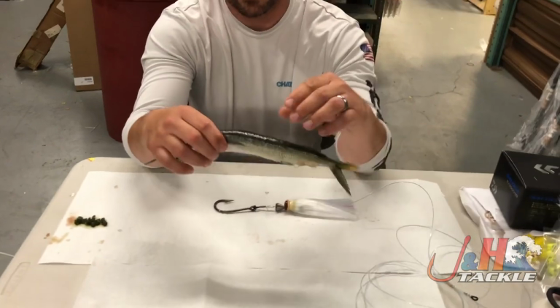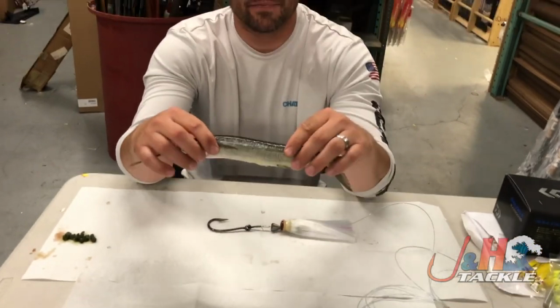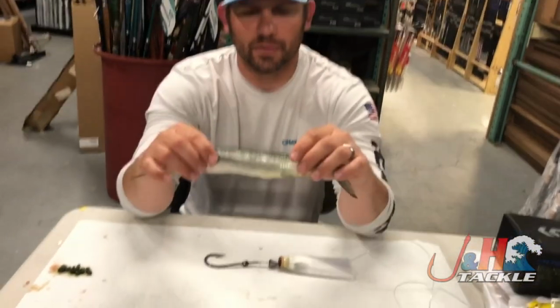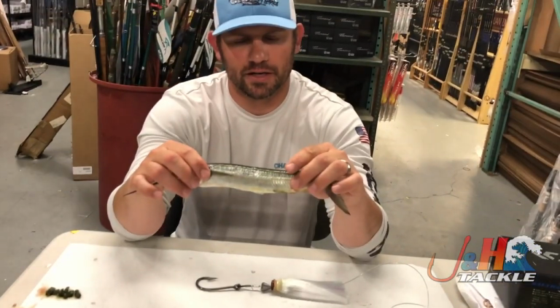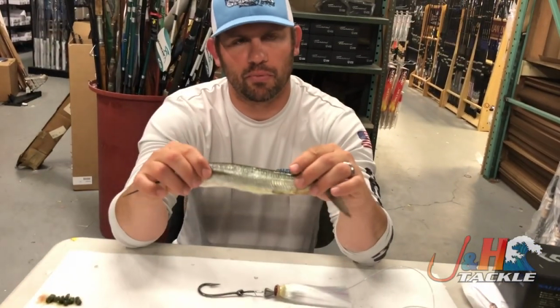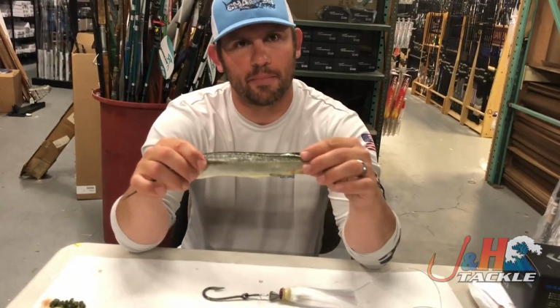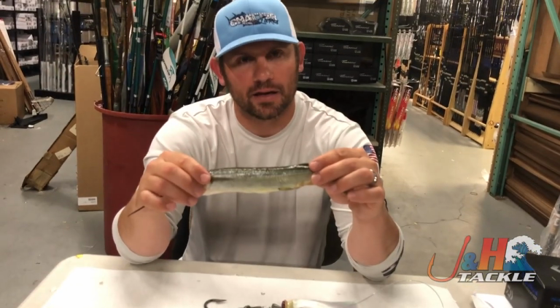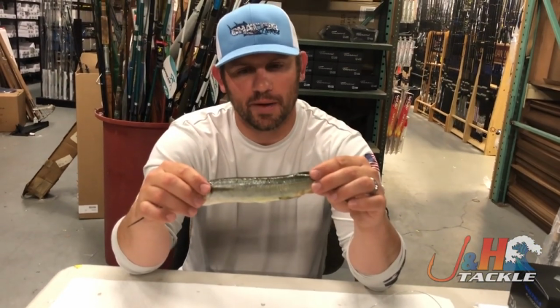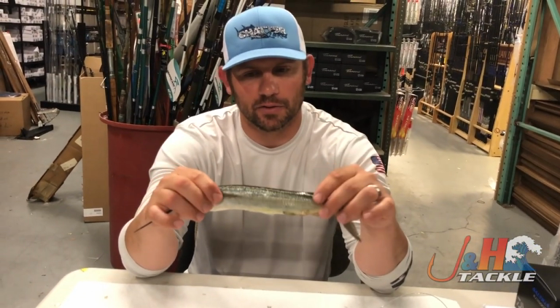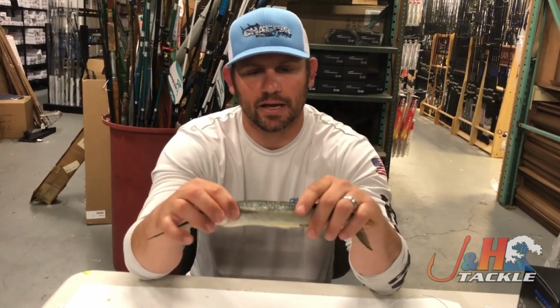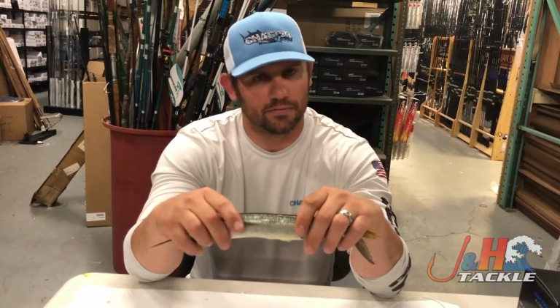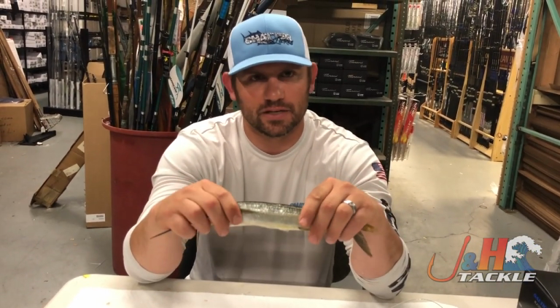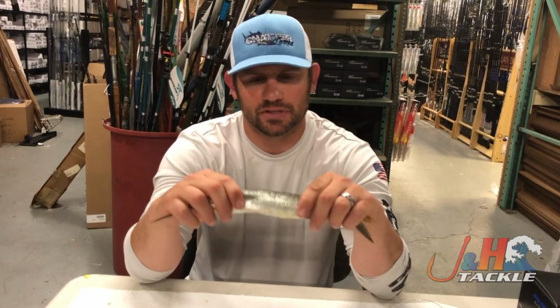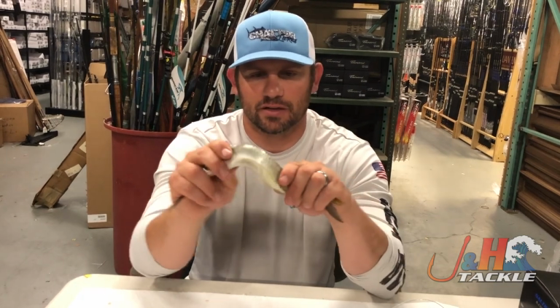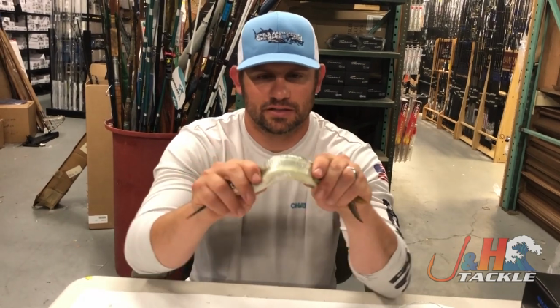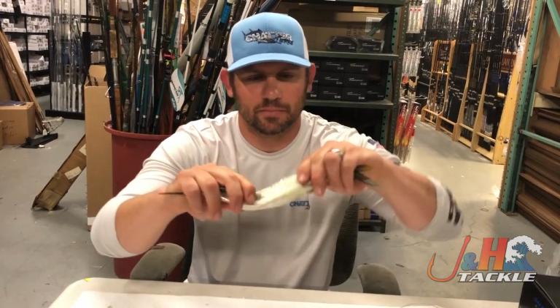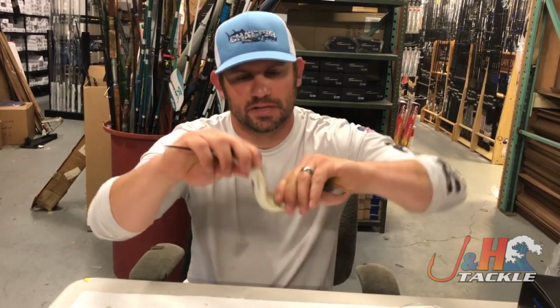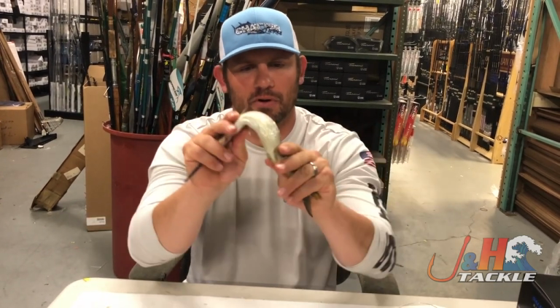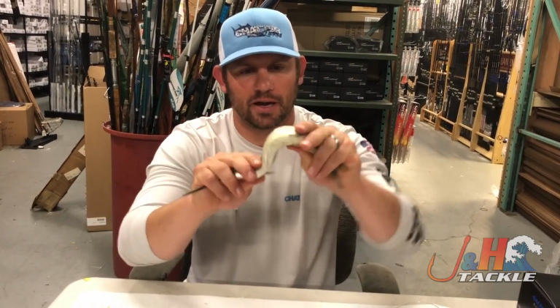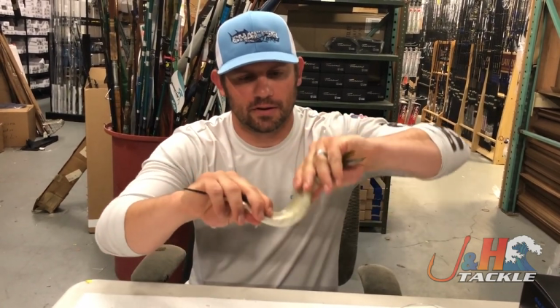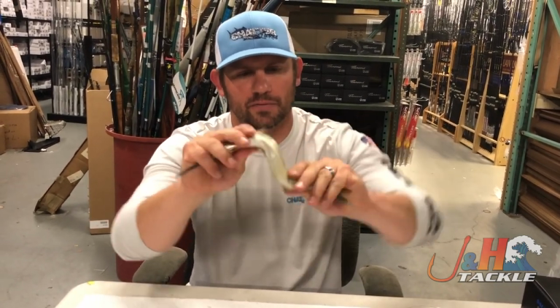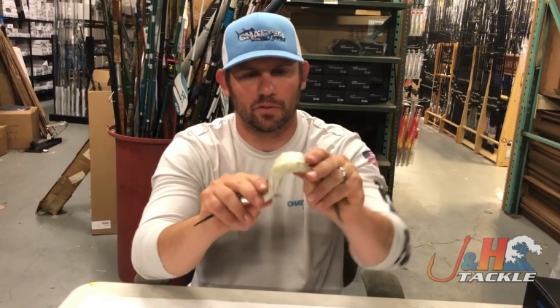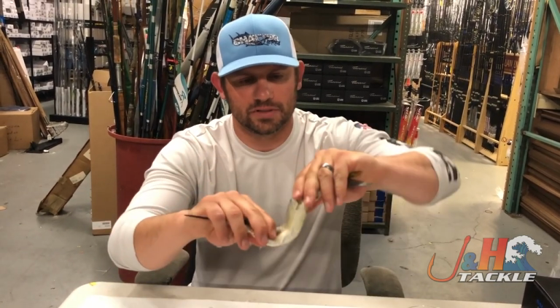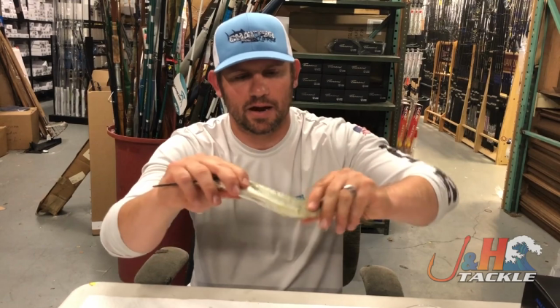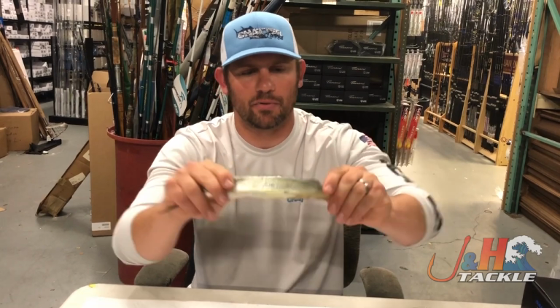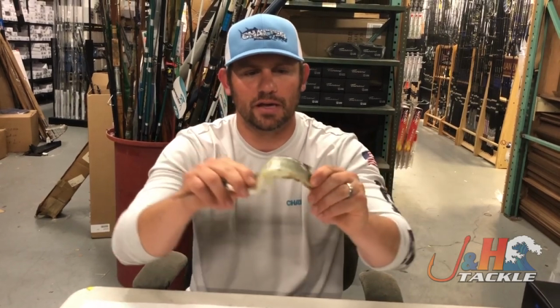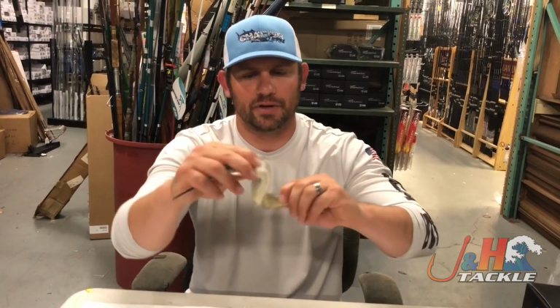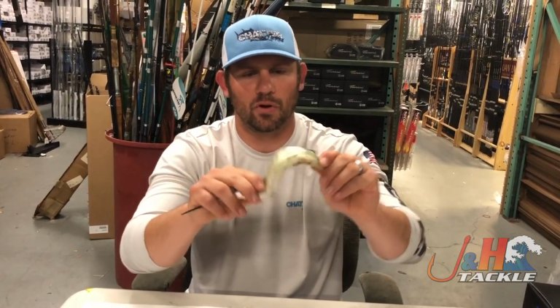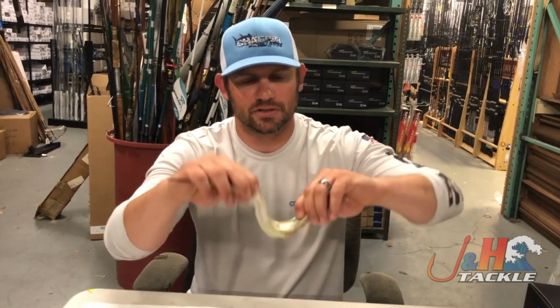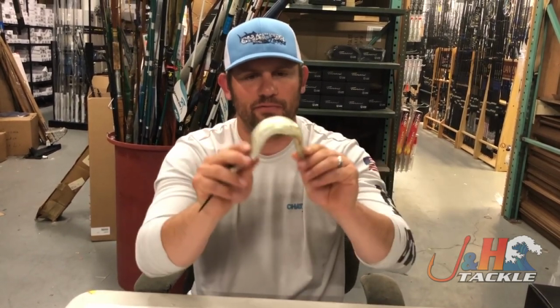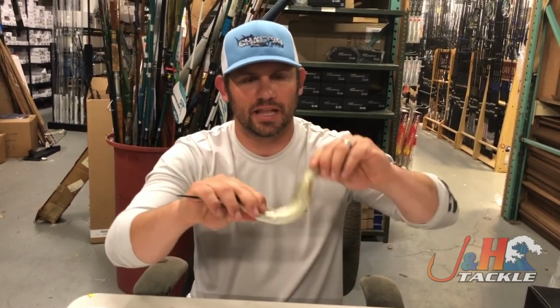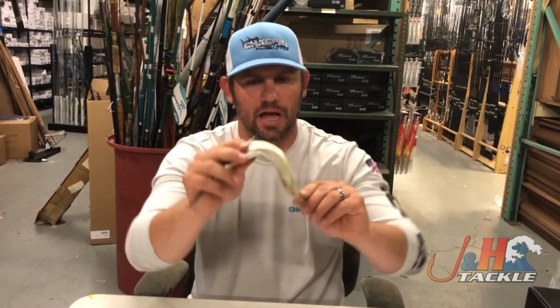The next step is you want to break the back of the ballyhoo. Very simple — just kind of snake him, as I would call it, where now all of a sudden all the bones in his back are getting broken and when he's in the water, he's going to swim freely like he's alive.